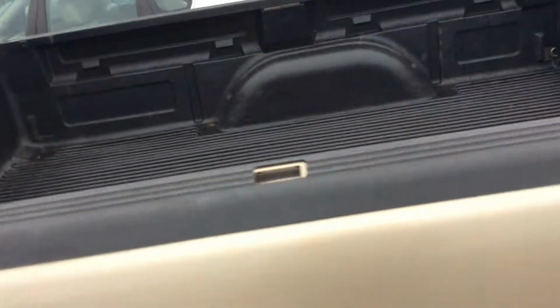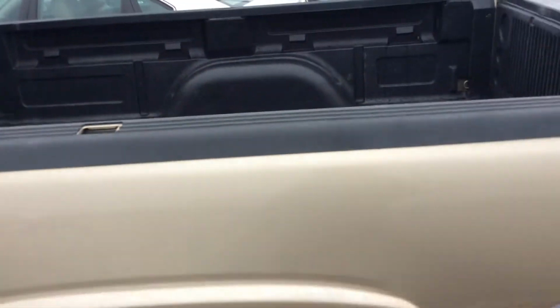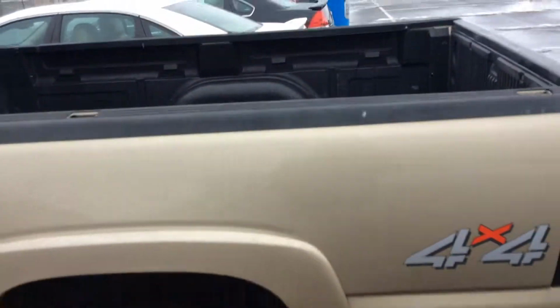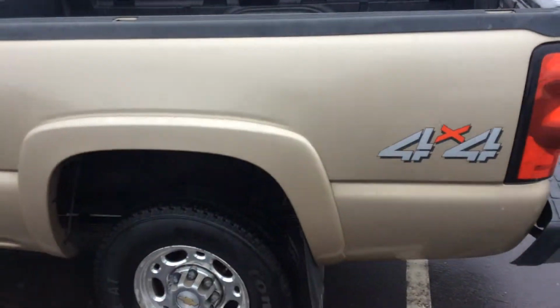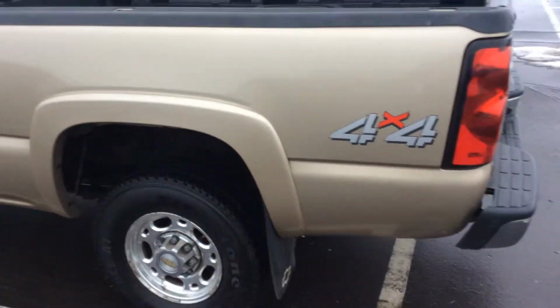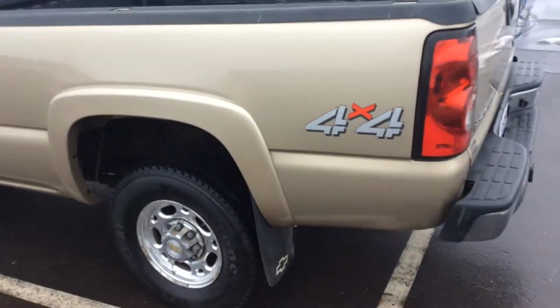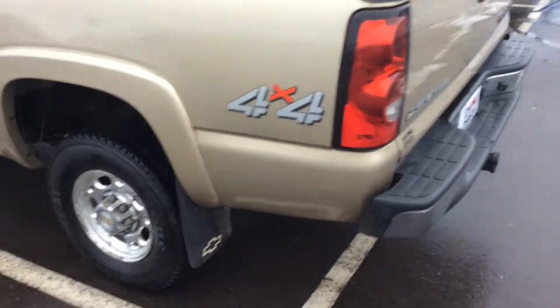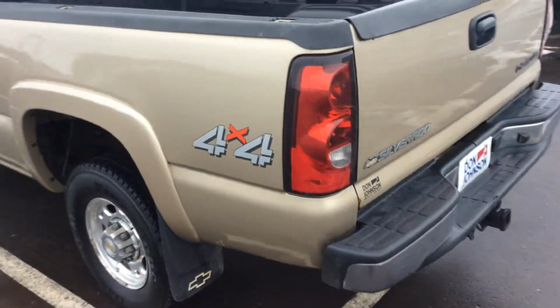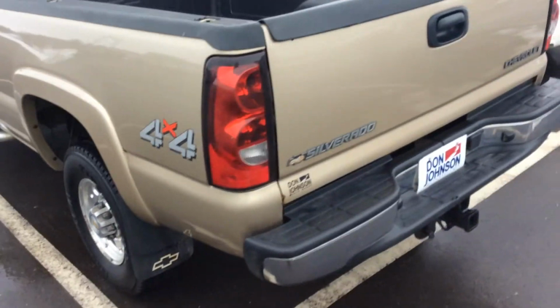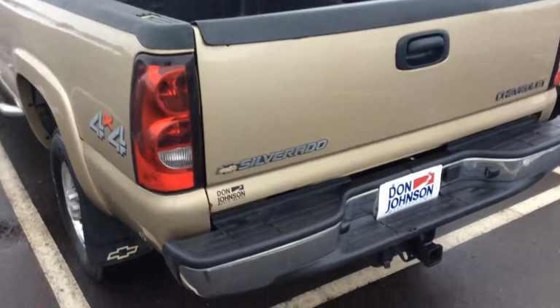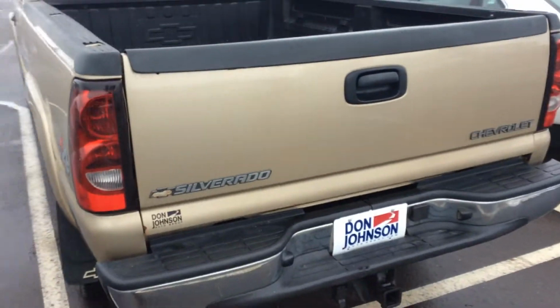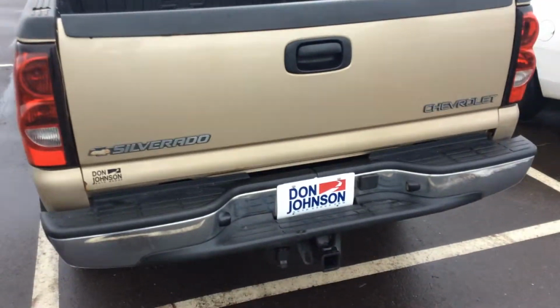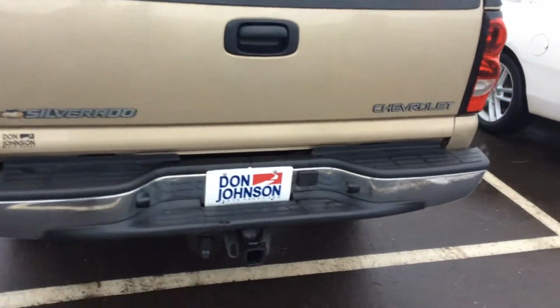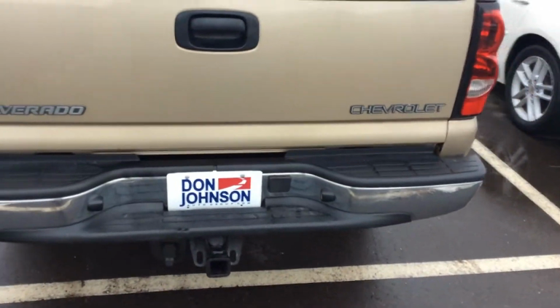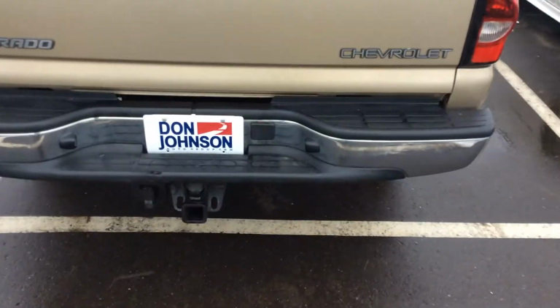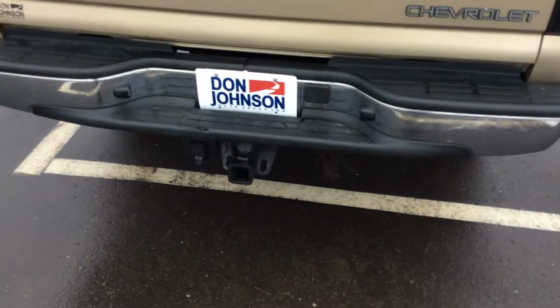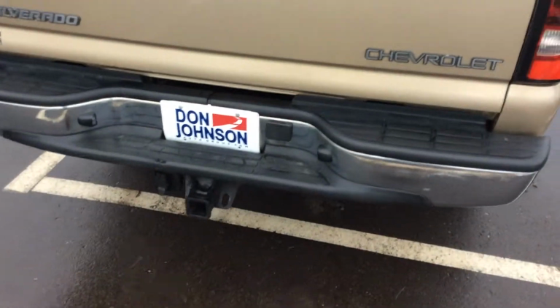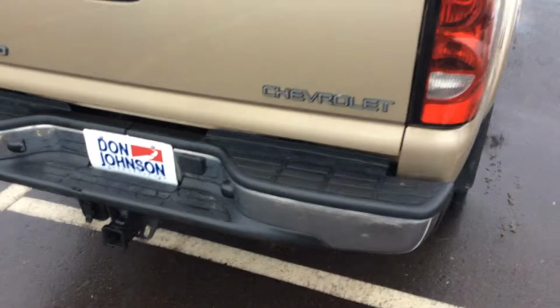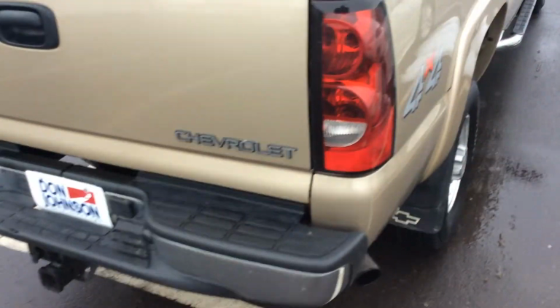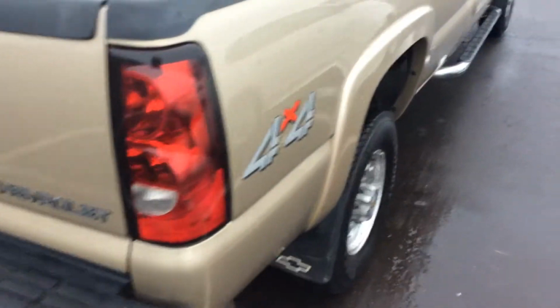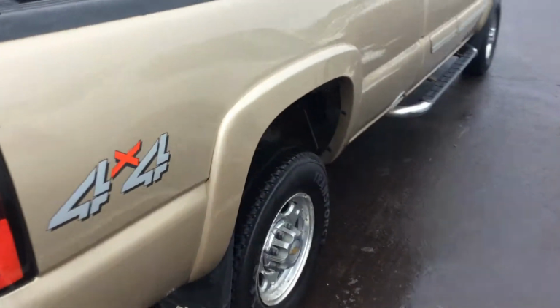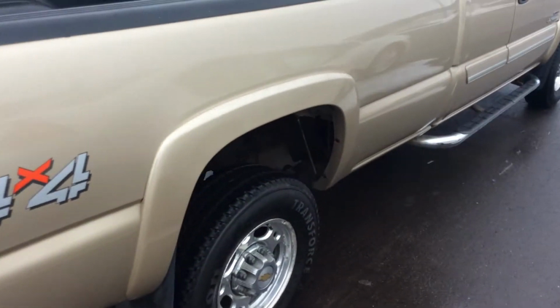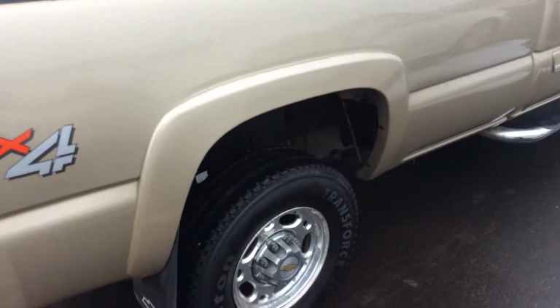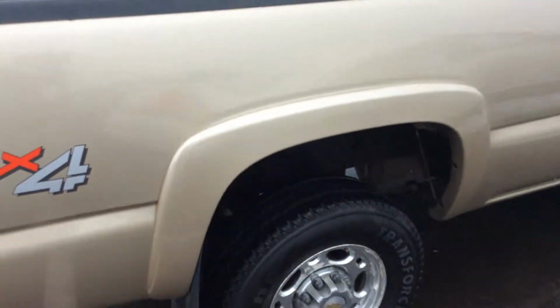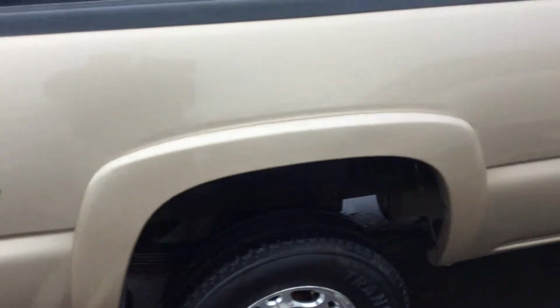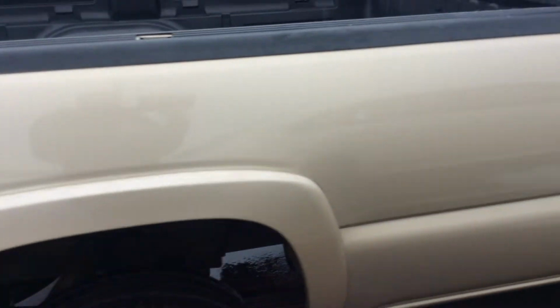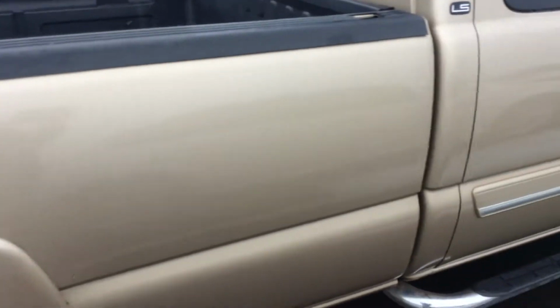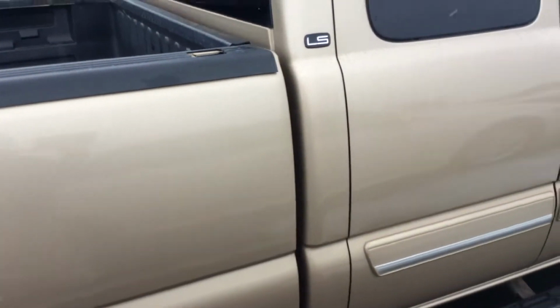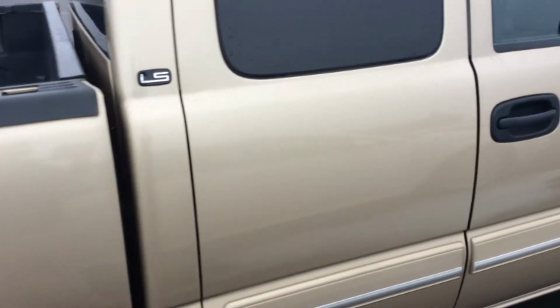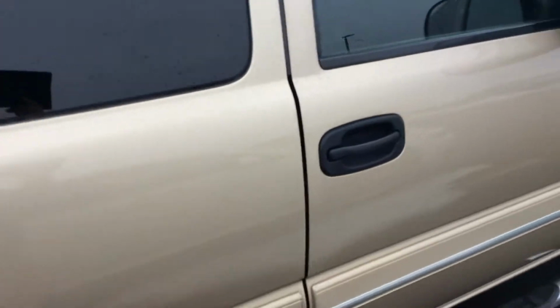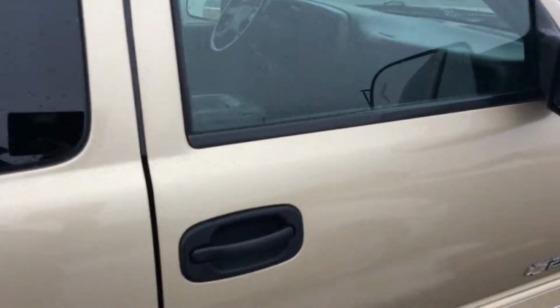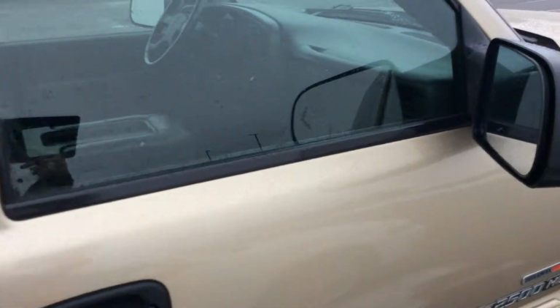Very nice truck. Very recent trade — probably won't stick around too long. It does have all the accessories you're gonna need for any type of trailering. It's got running boards and it's in real good condition, not a lot of rust on it really anywhere.